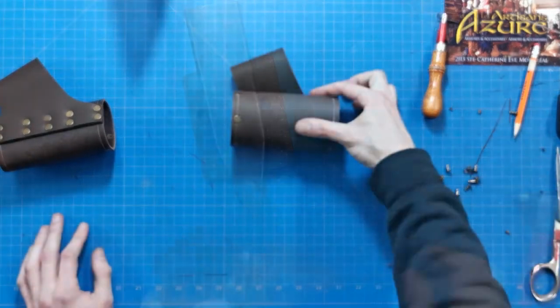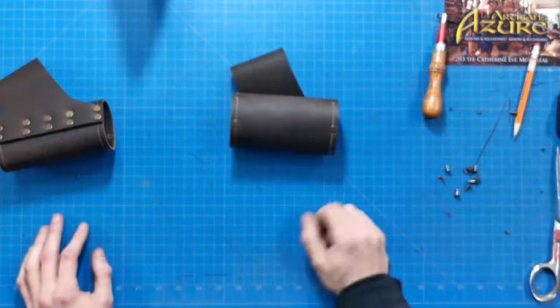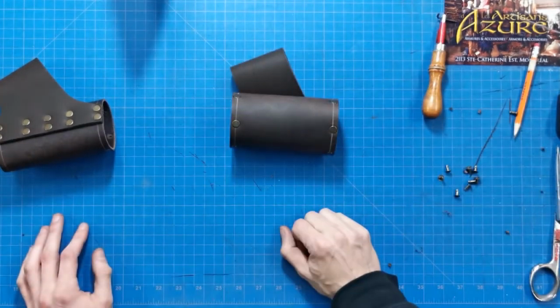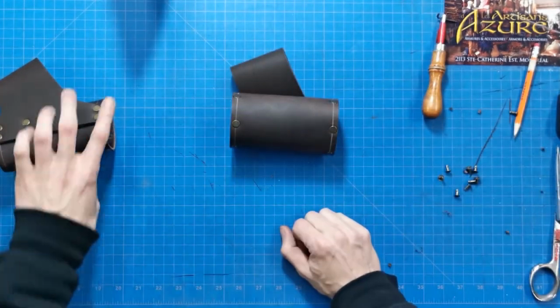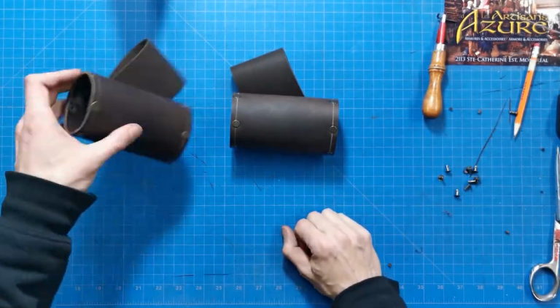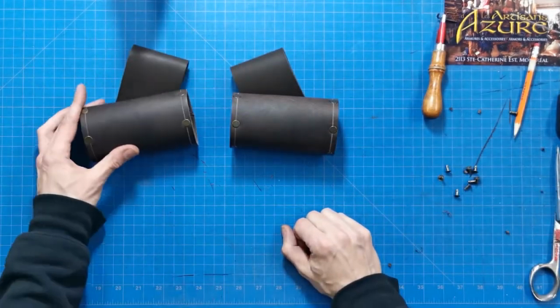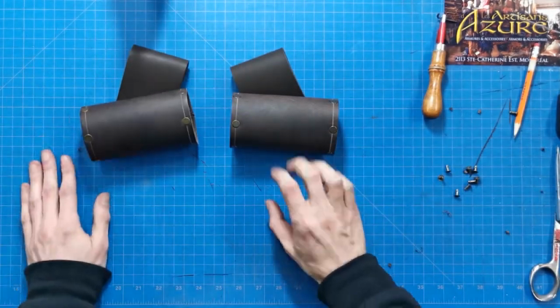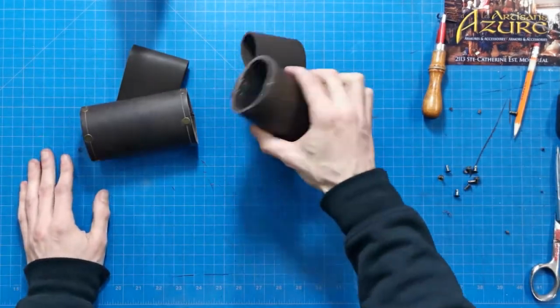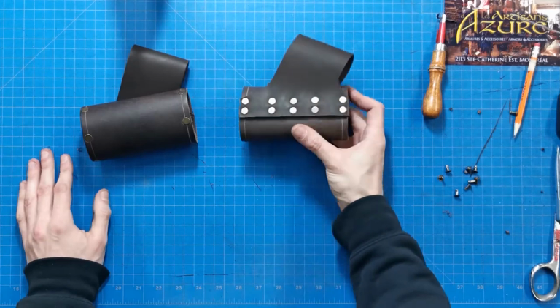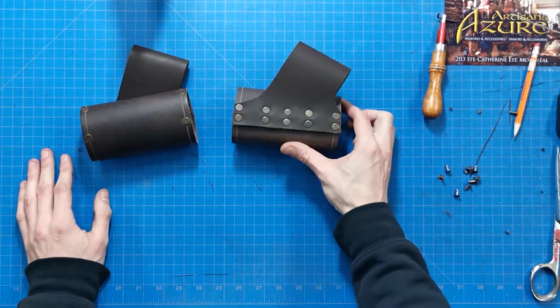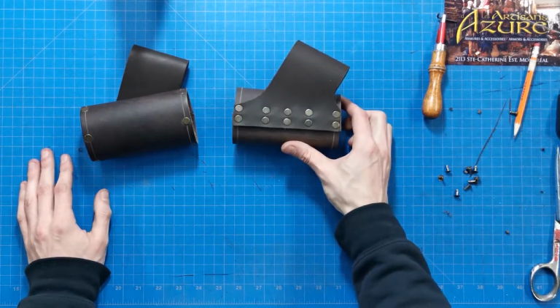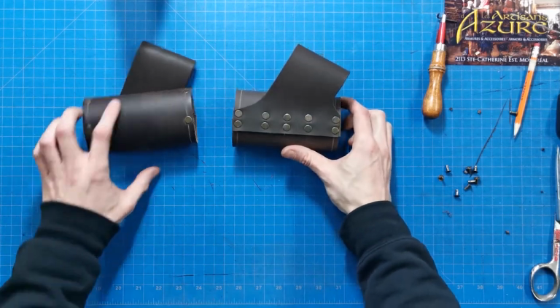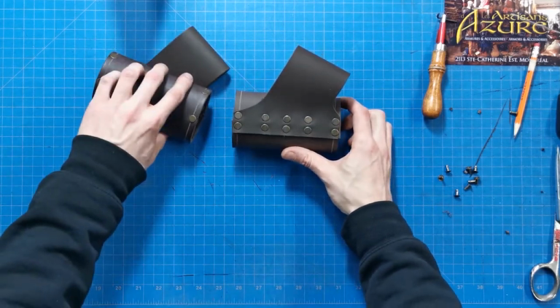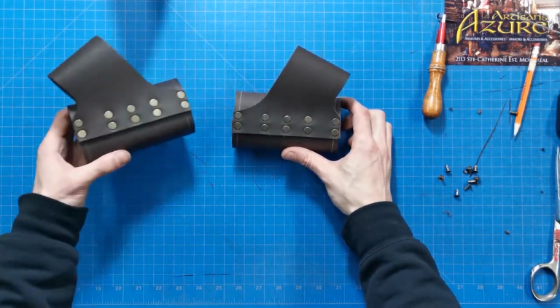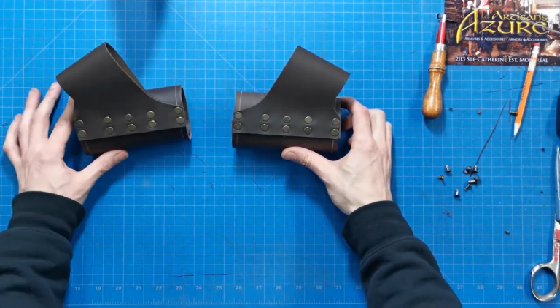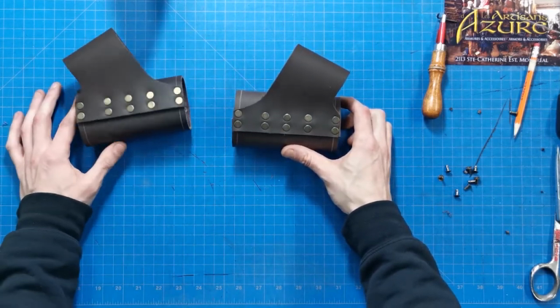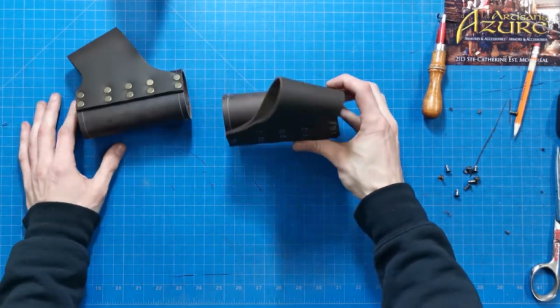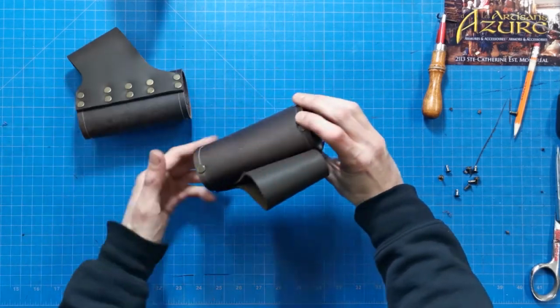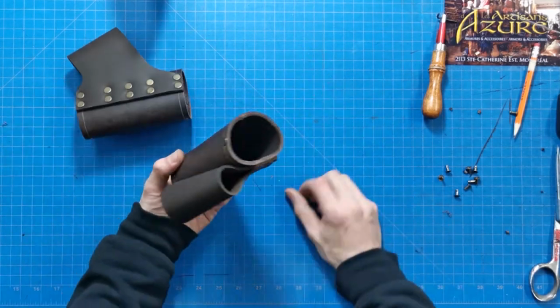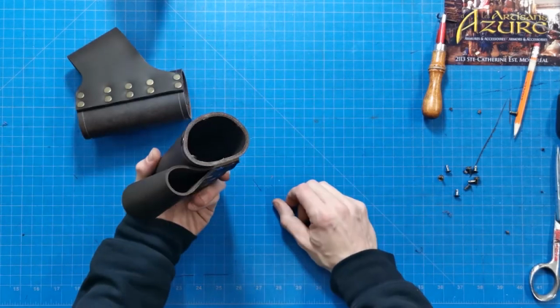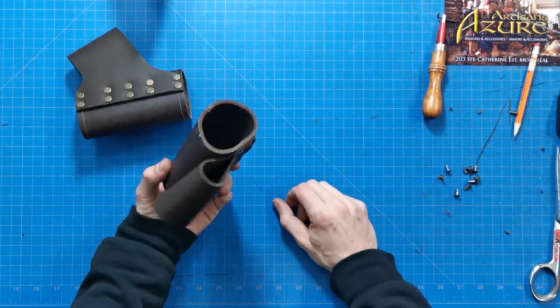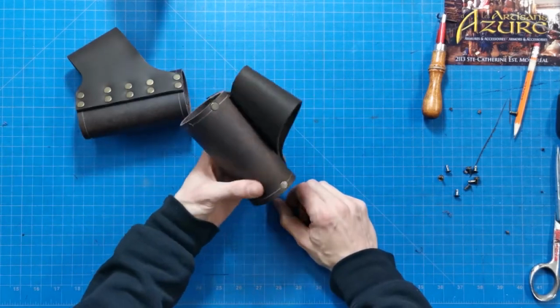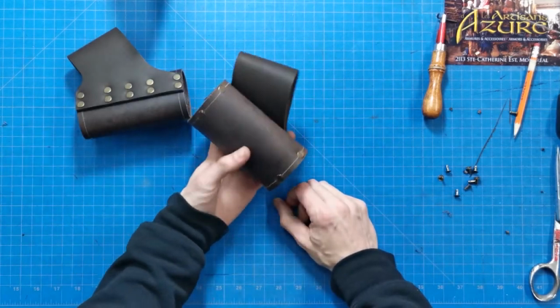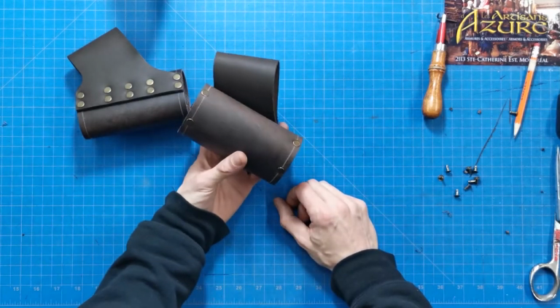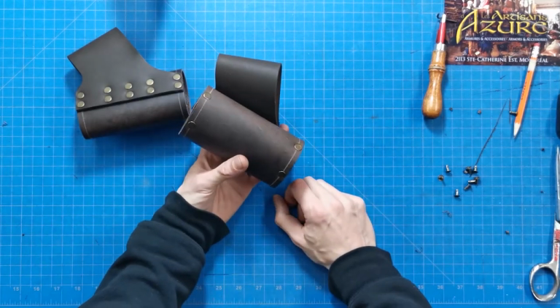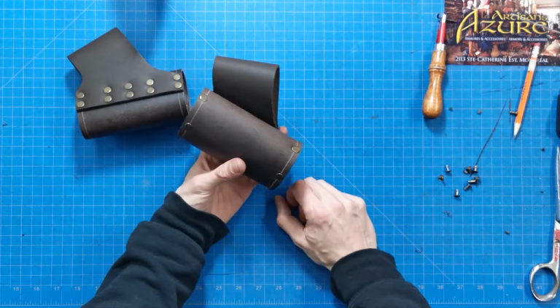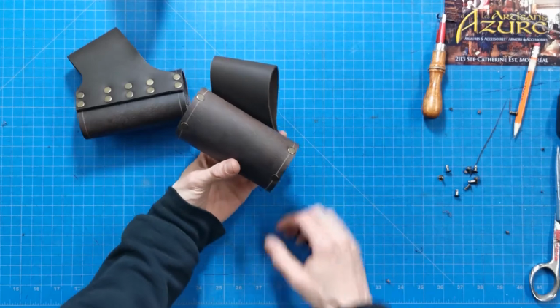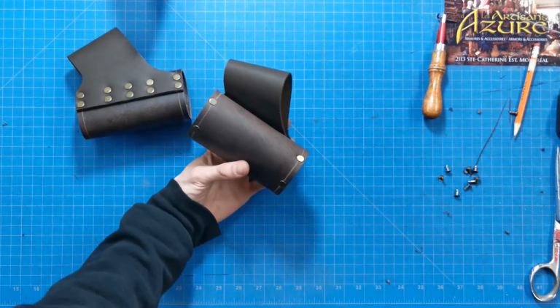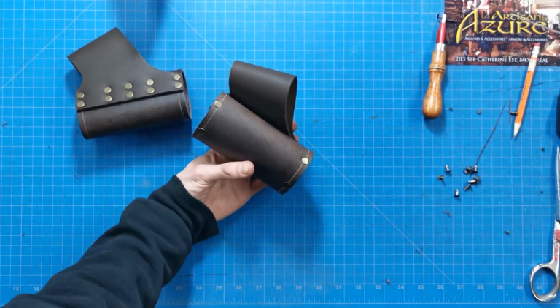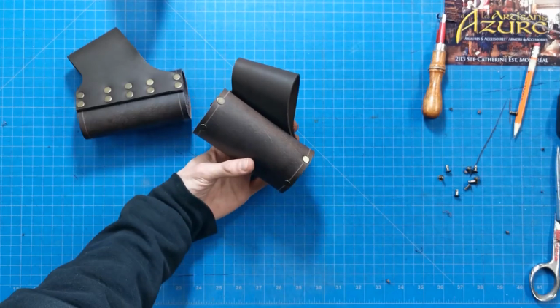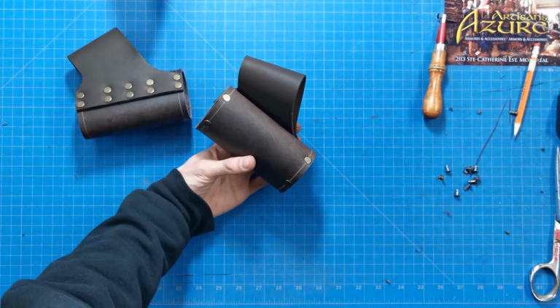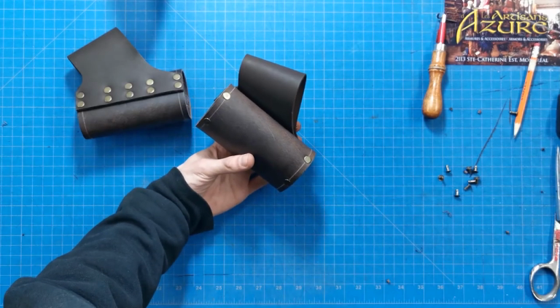And victory! You've made your short scabbard. Now fill it with your favorite weapon and go fight evil. Hey, have a good one!